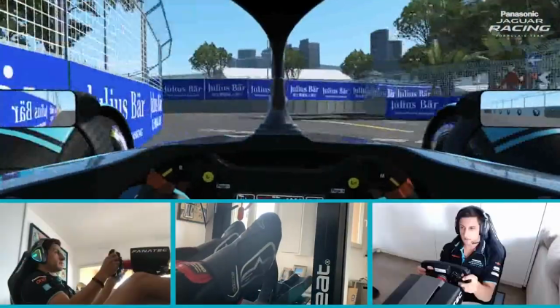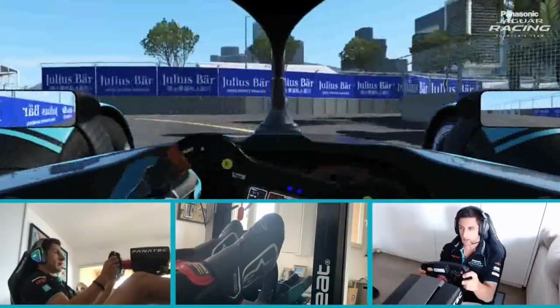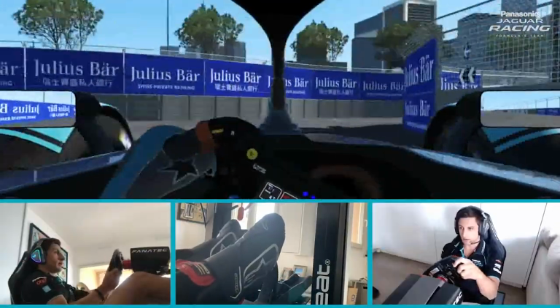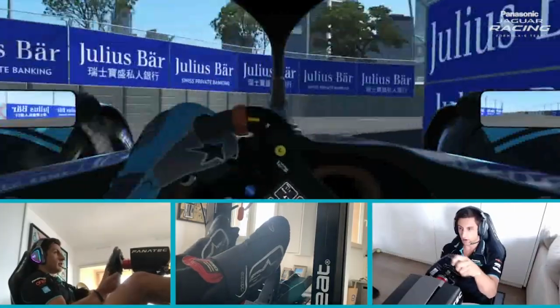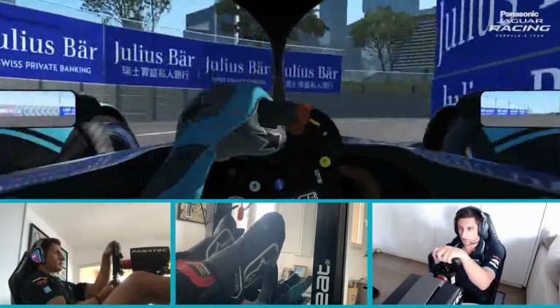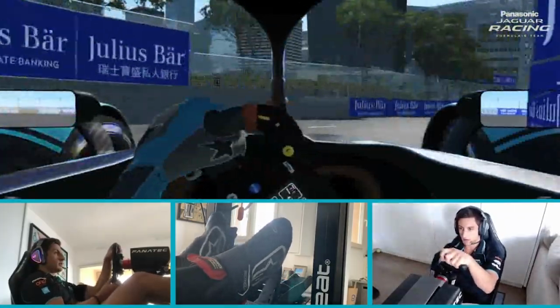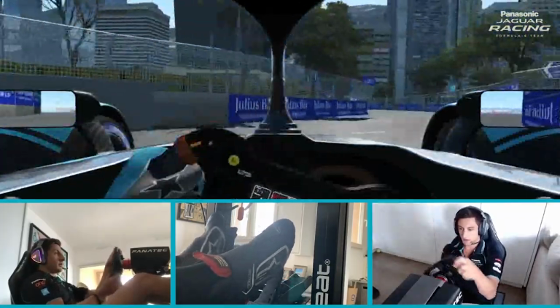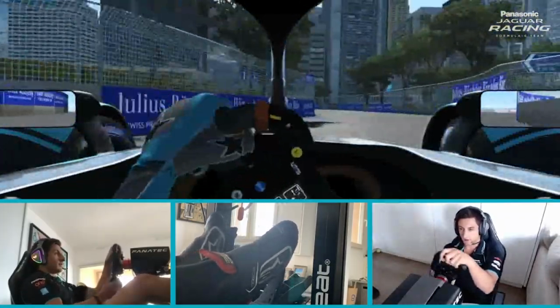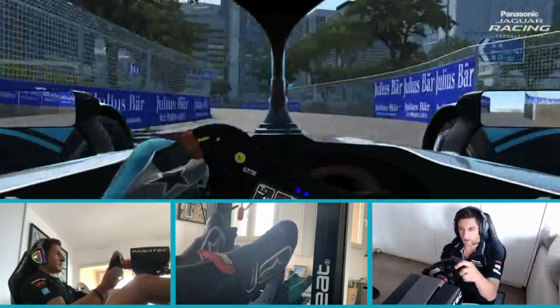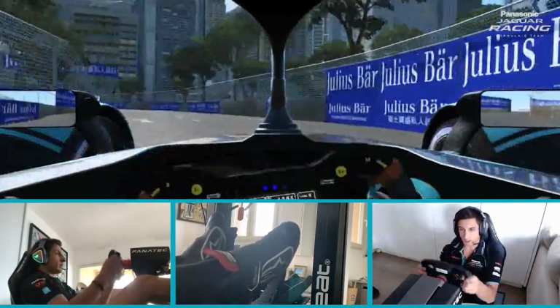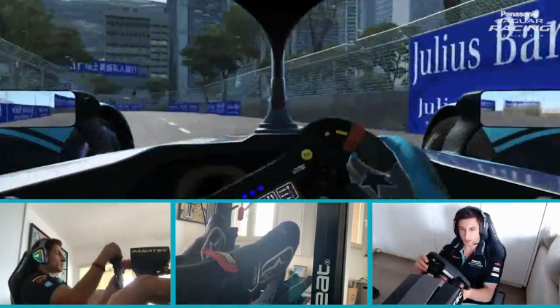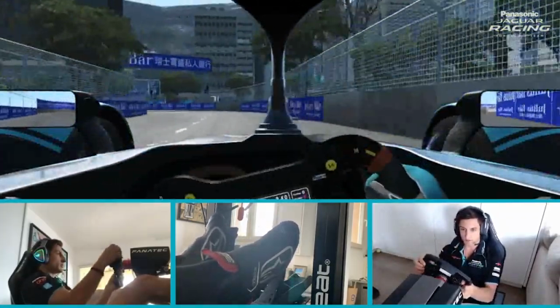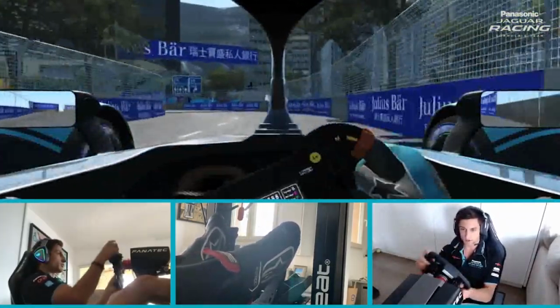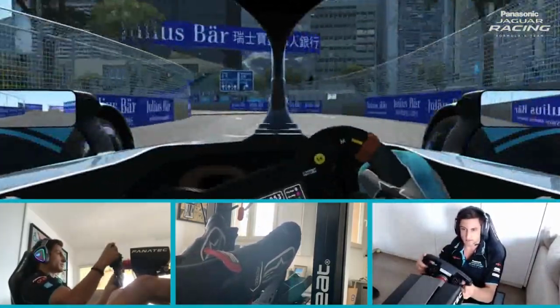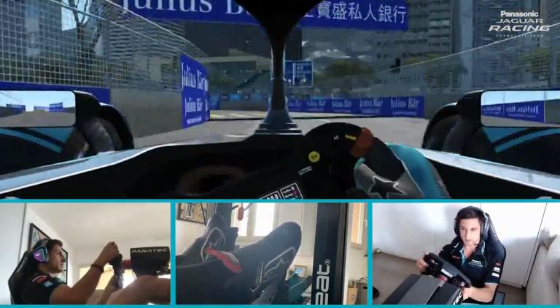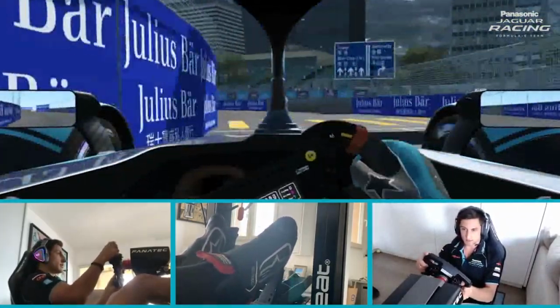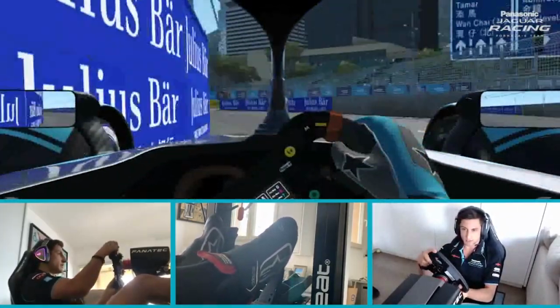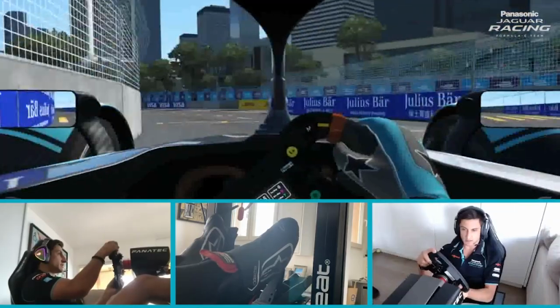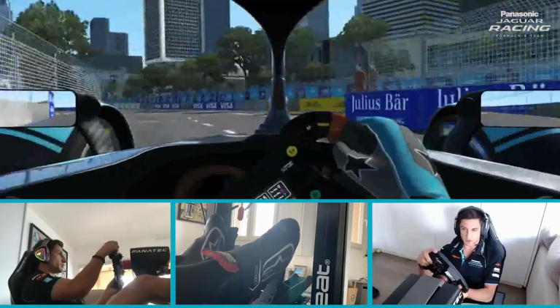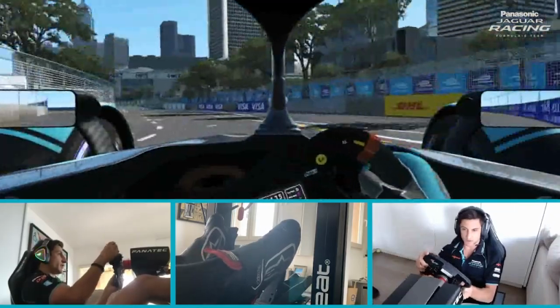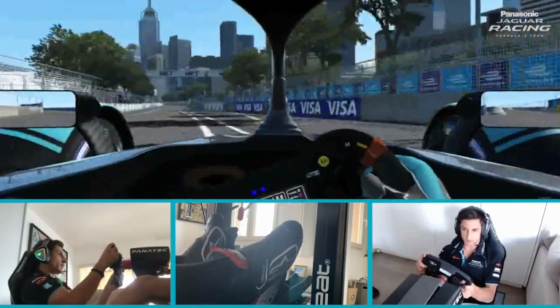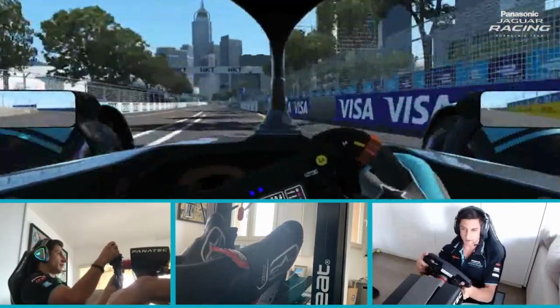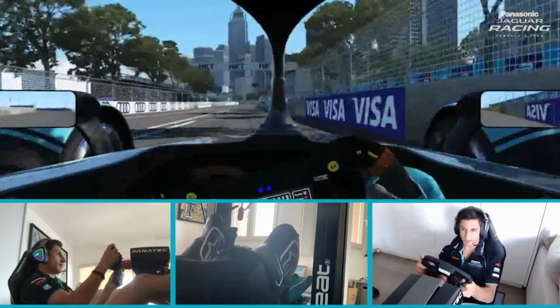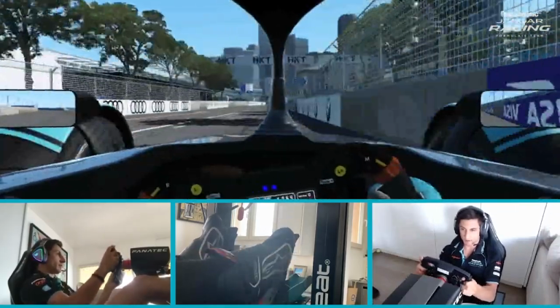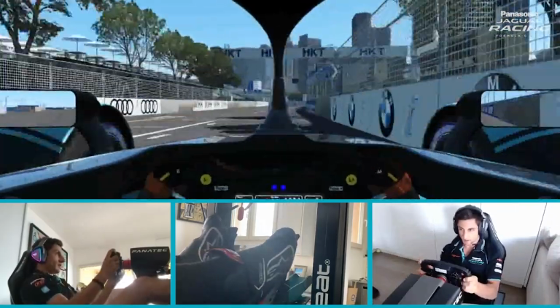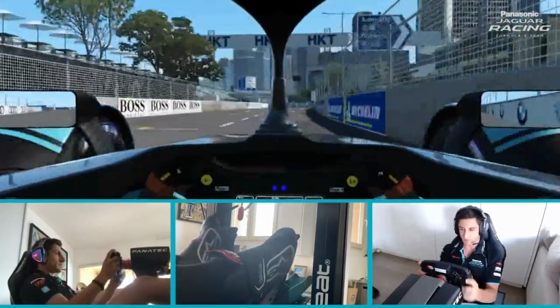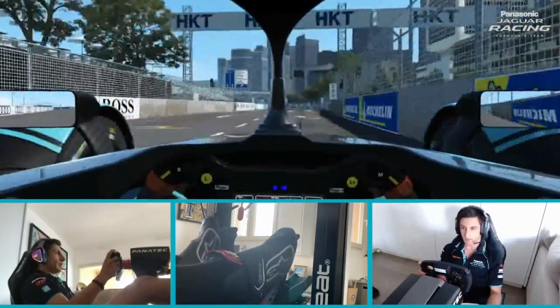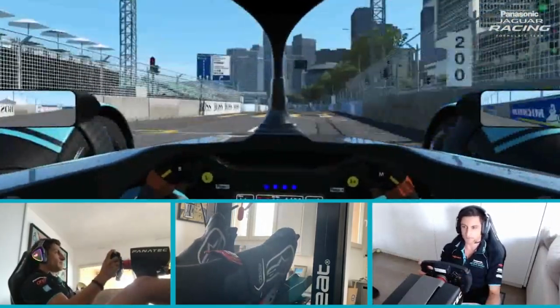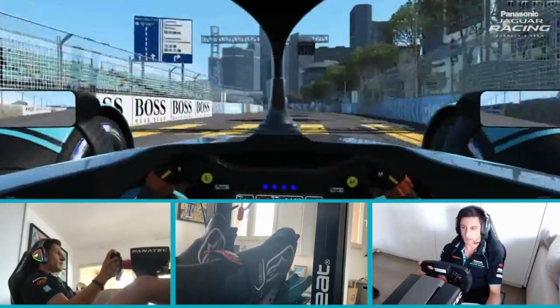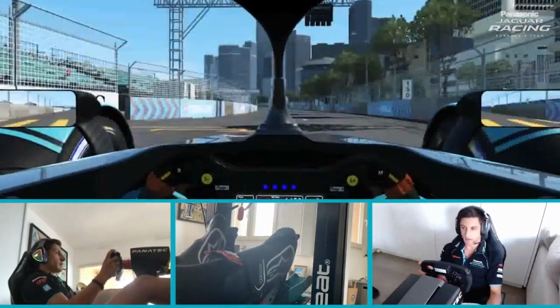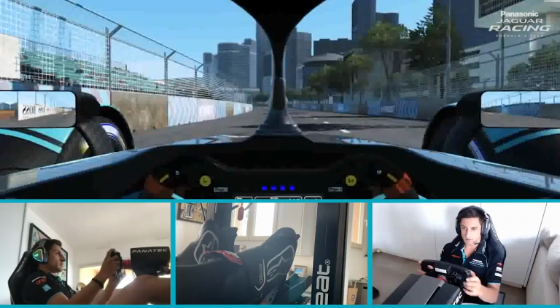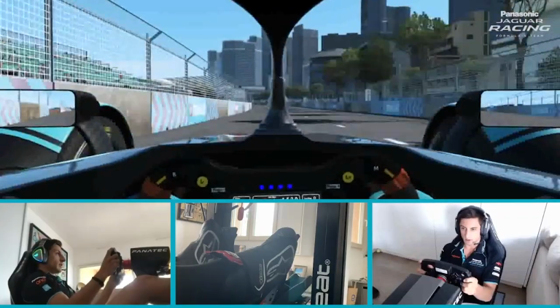So here we are in Hong Kong for the Race at Home Challenge, the first race of the series. It's a special track for us where we found our first podium.